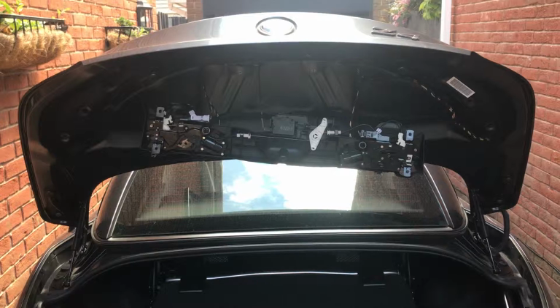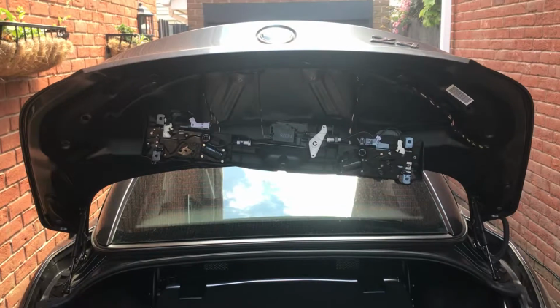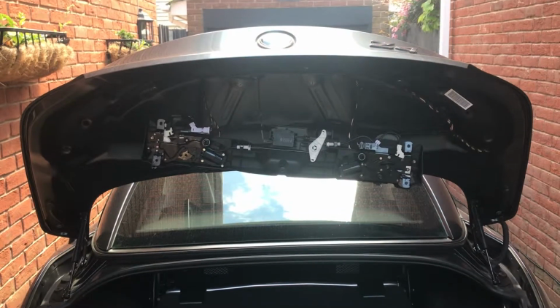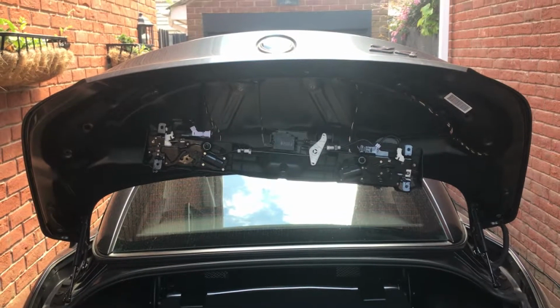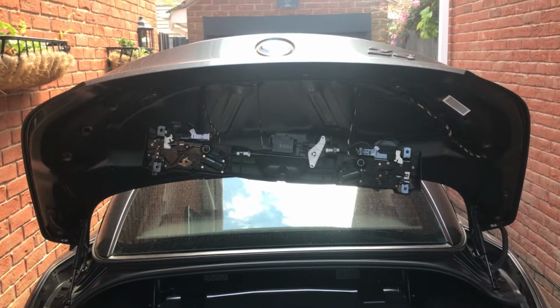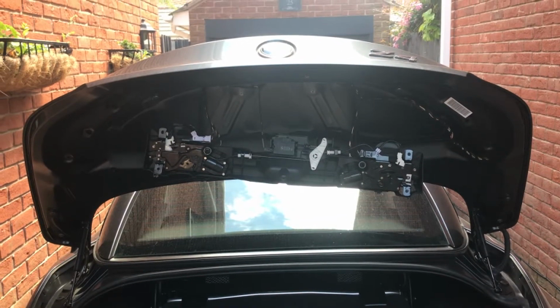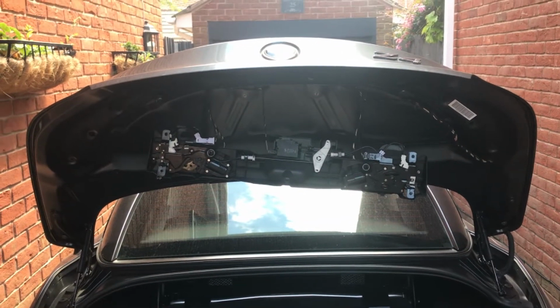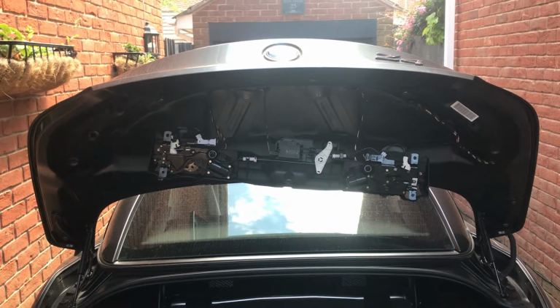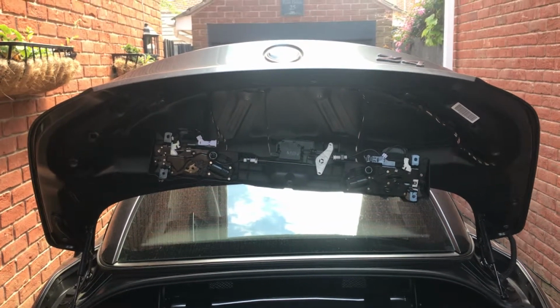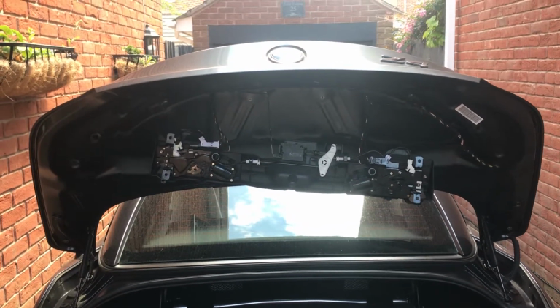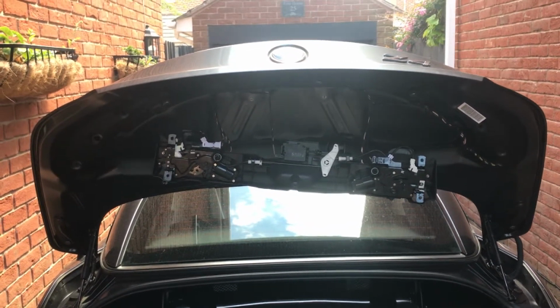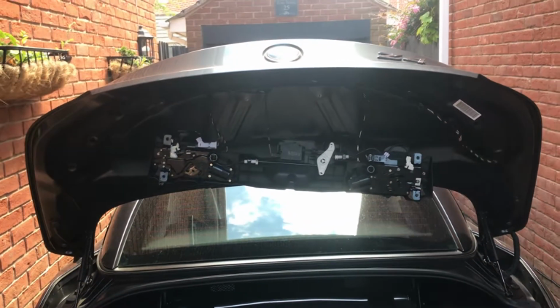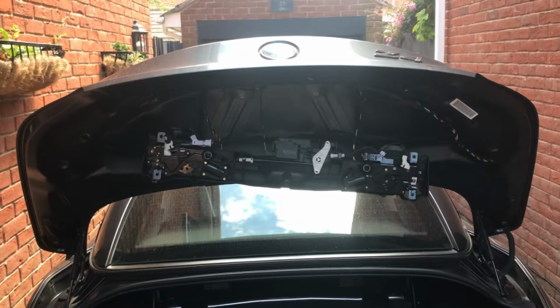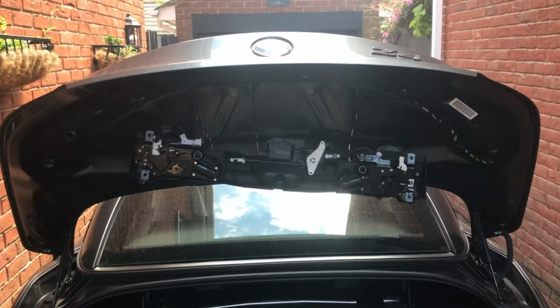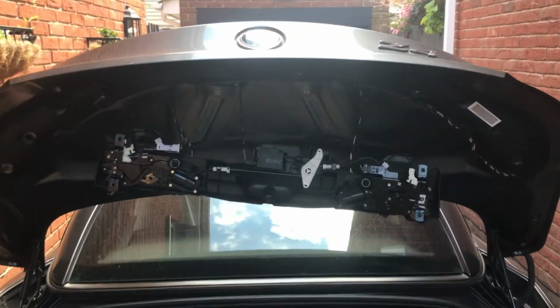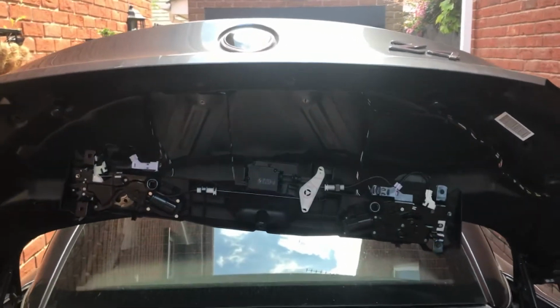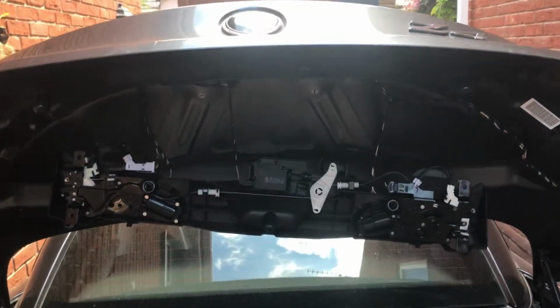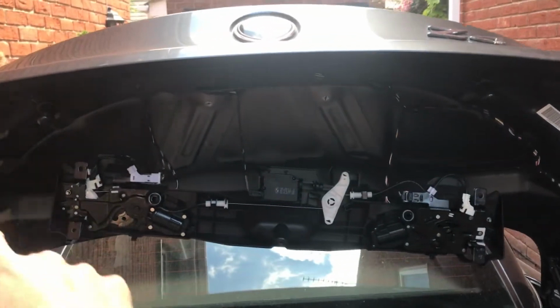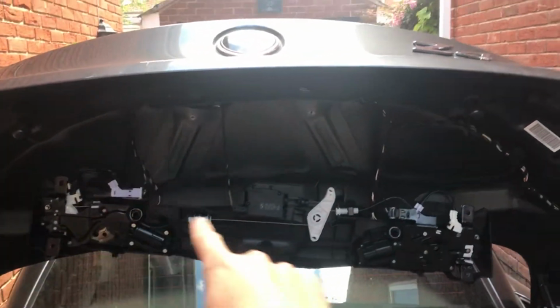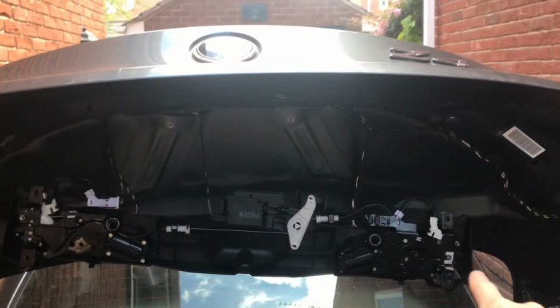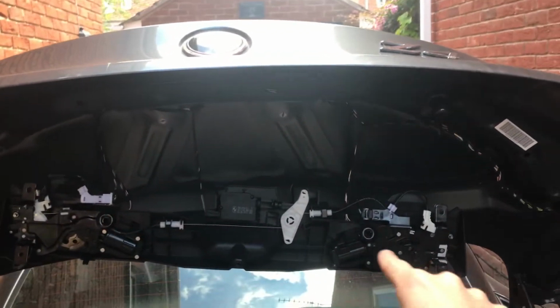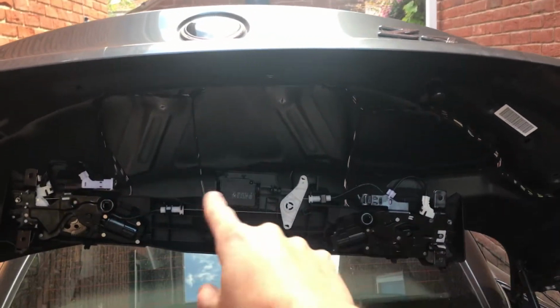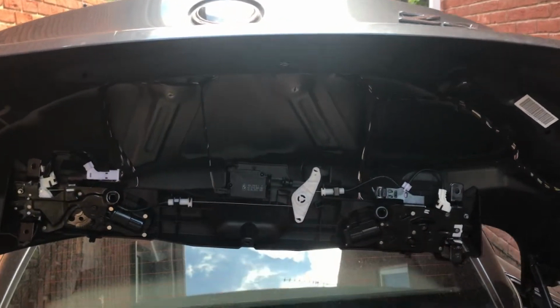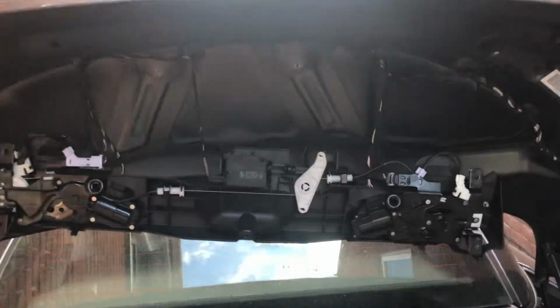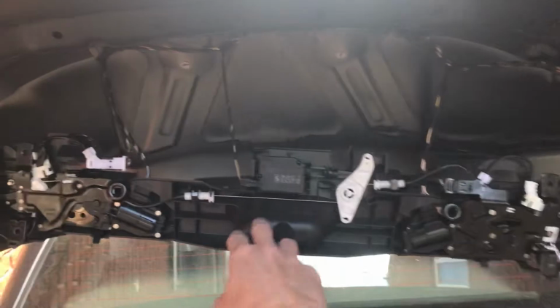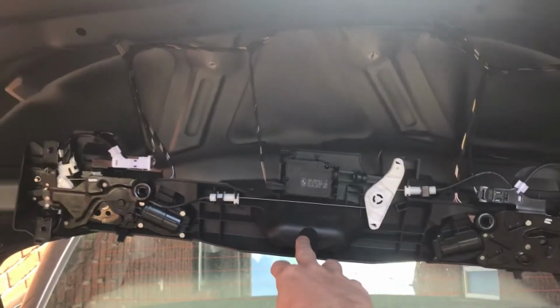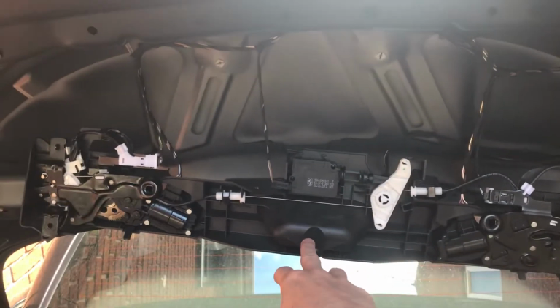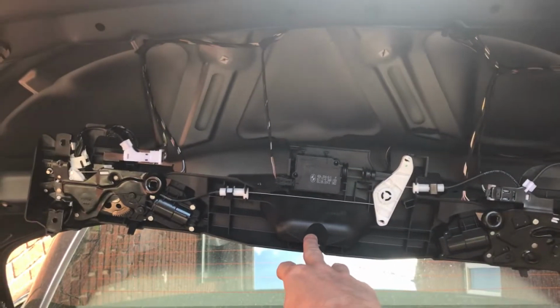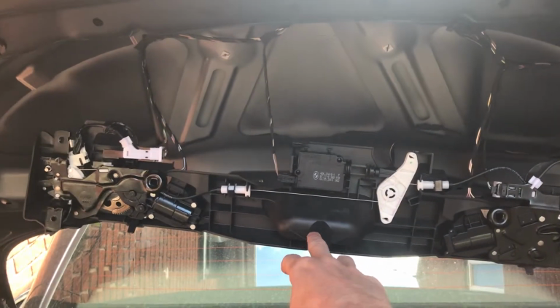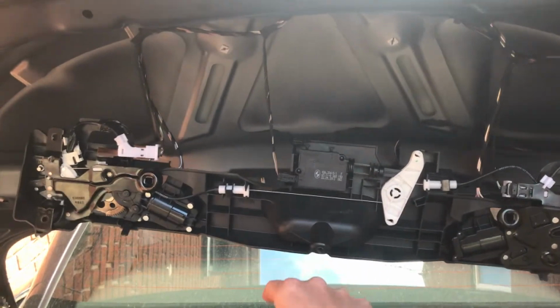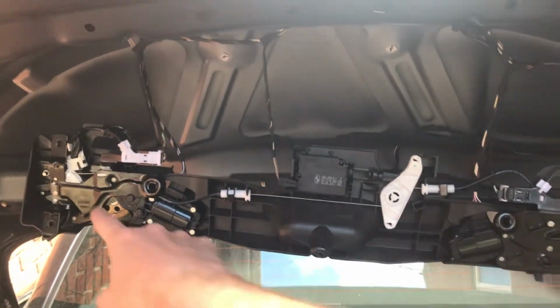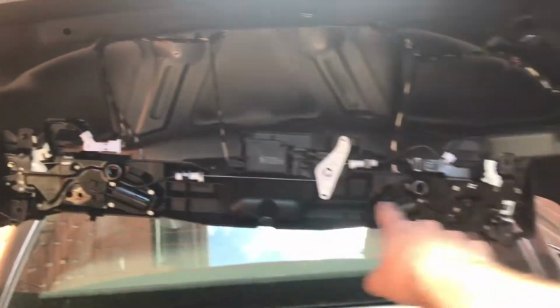Hey guys, this is G-Man, welcome to my channel. This is a Z4 2013. As you can see, I've taken the locking mechanism out of the boot. These are £400 at BMW for the whole unit.